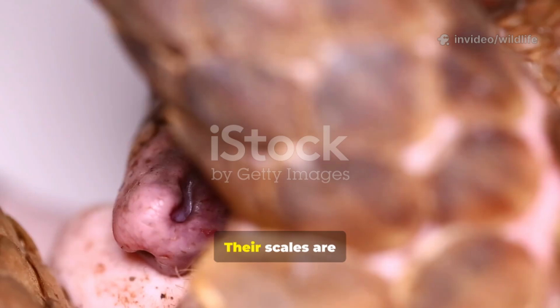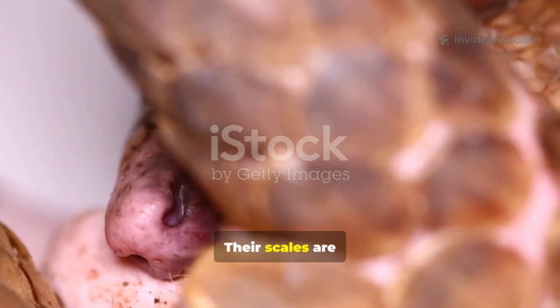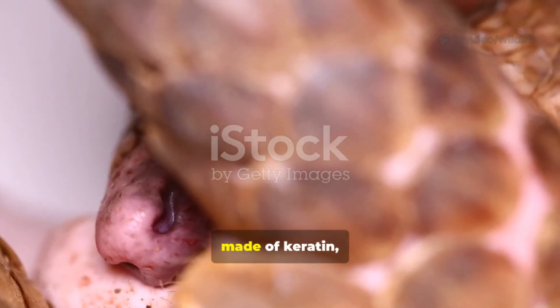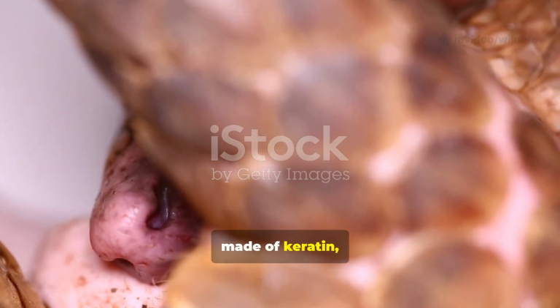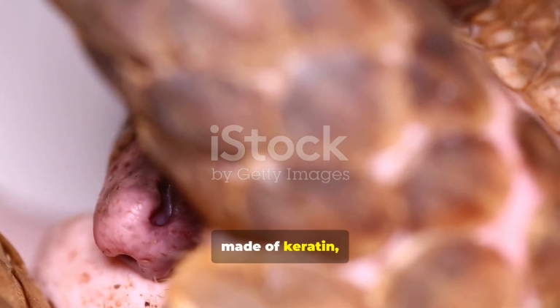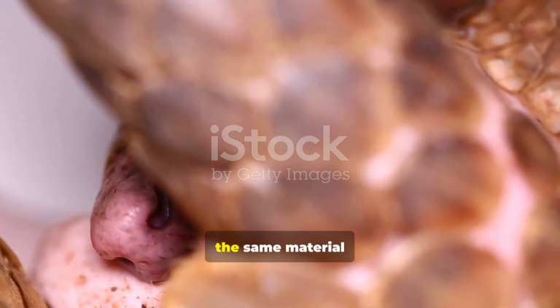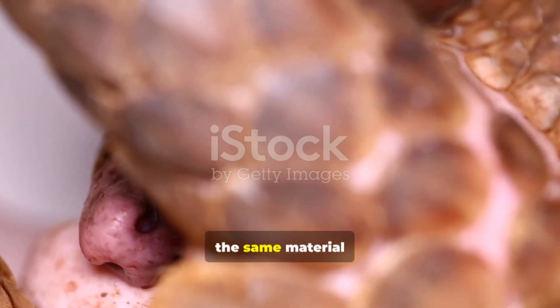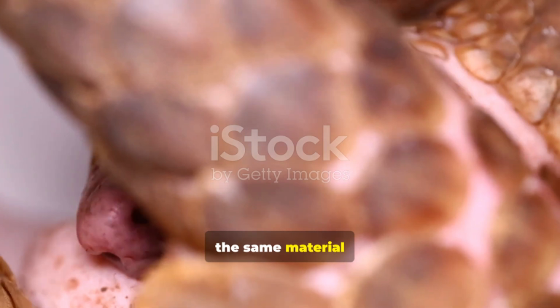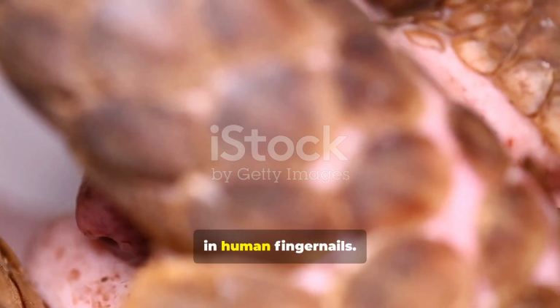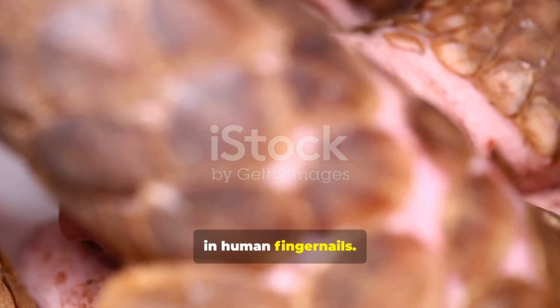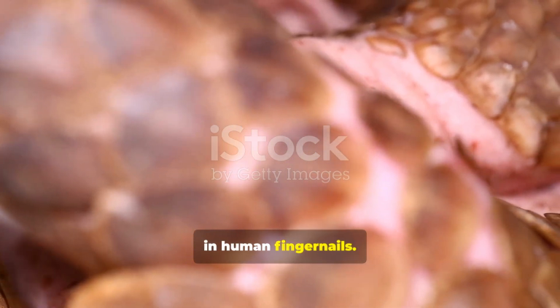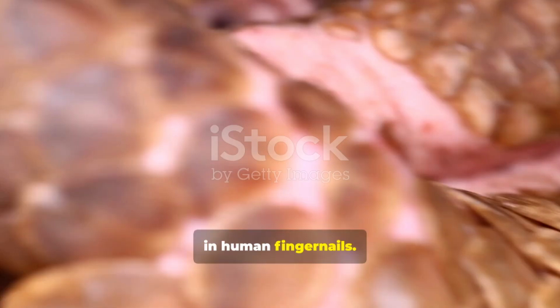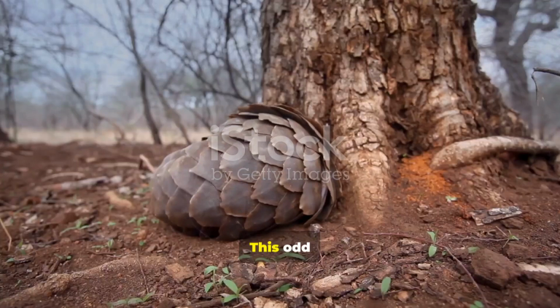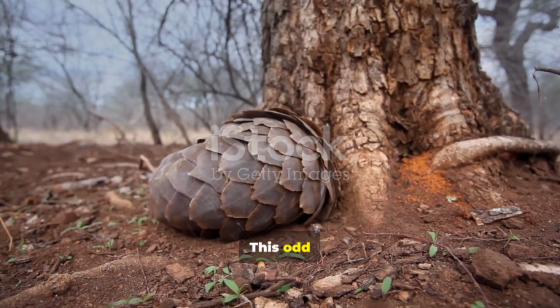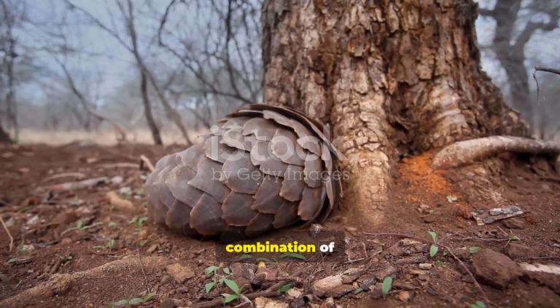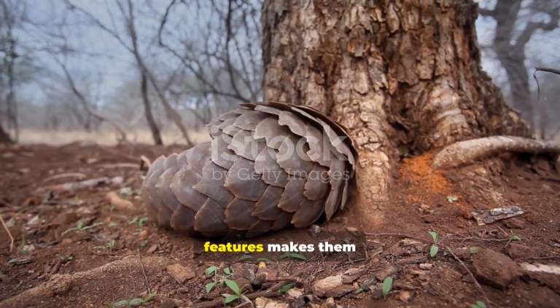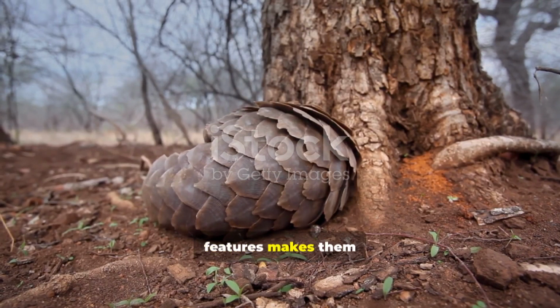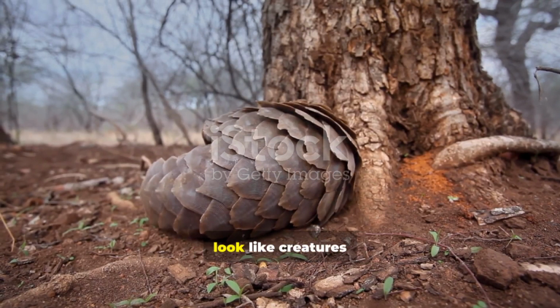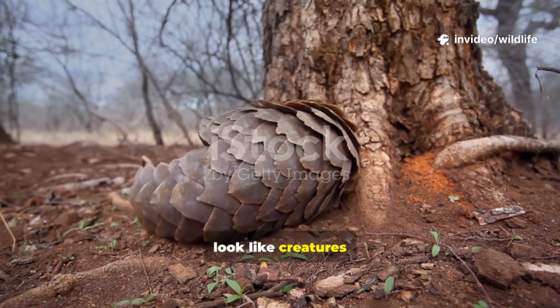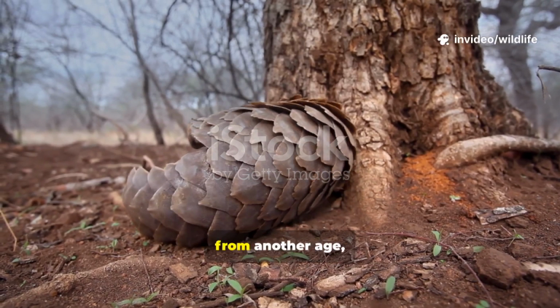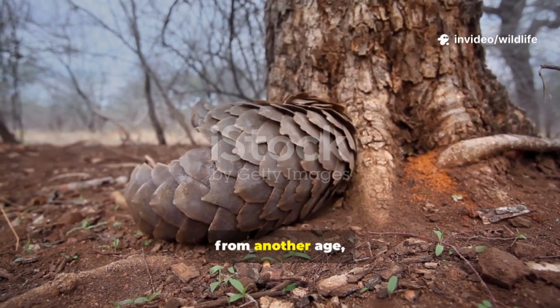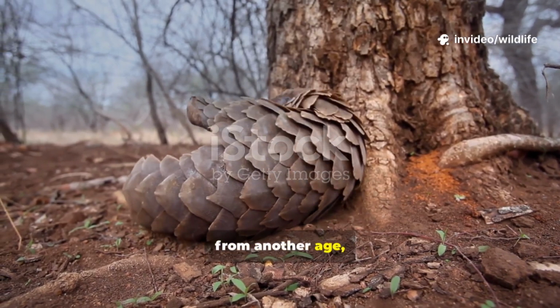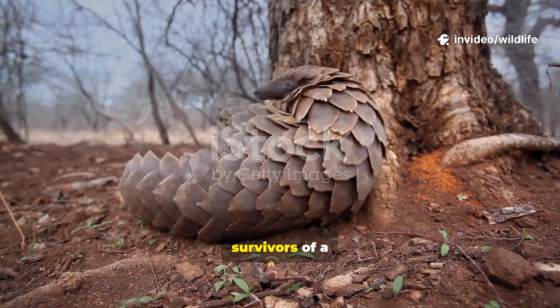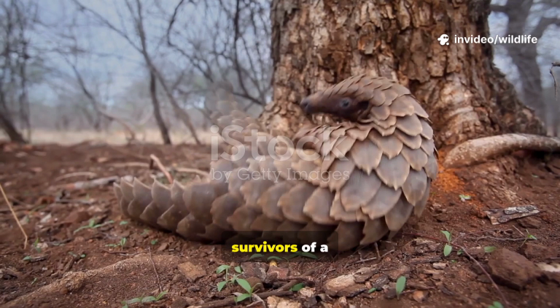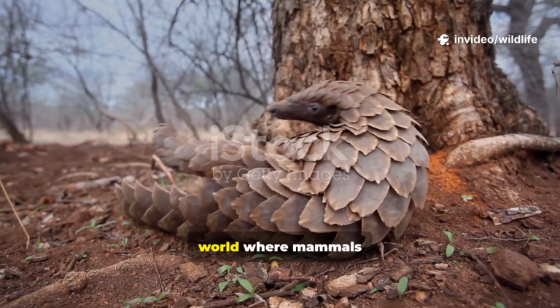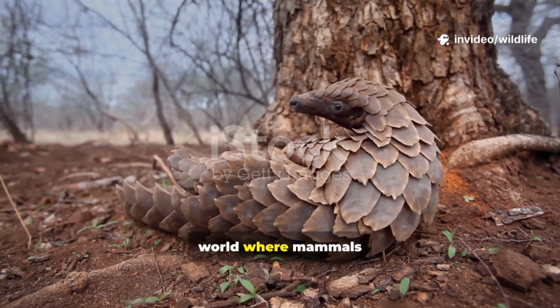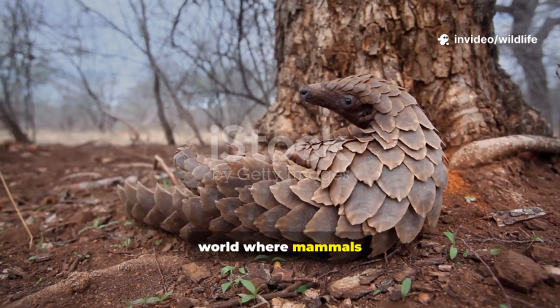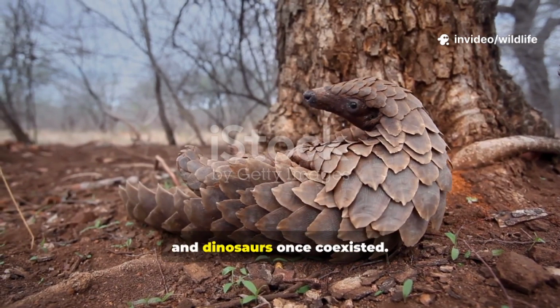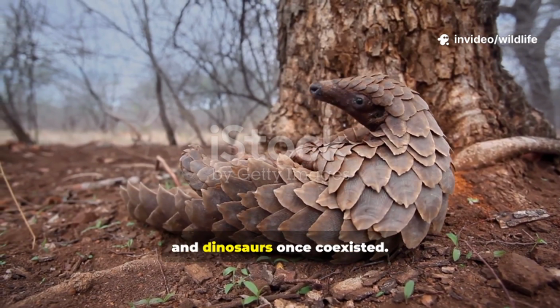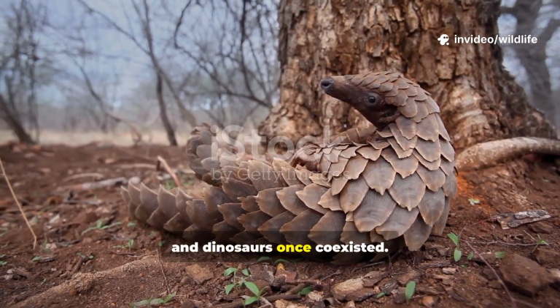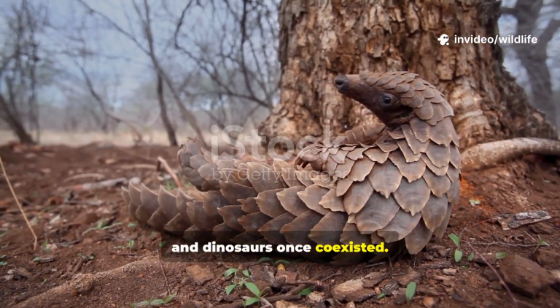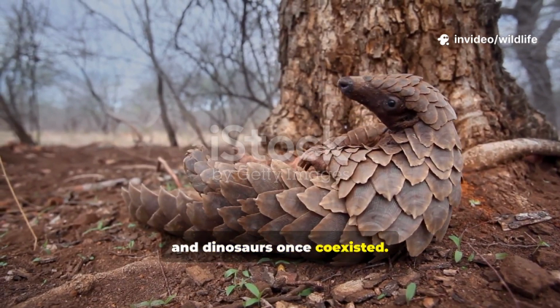Their scales are made of keratin, the same material in human fingernails. This odd combination of features makes them look like creatures from another age, survivors of a world where mammals and dinosaurs once coexisted.